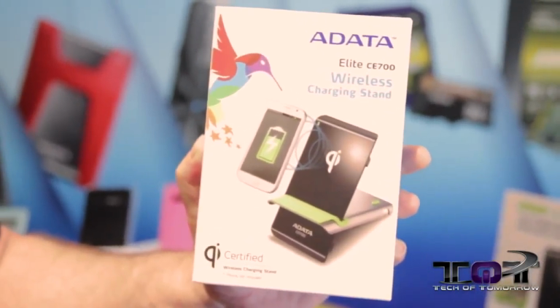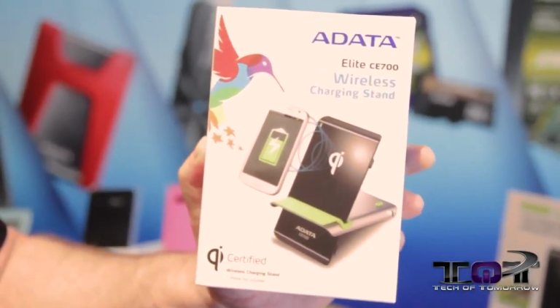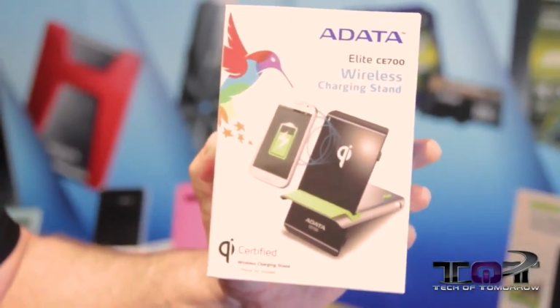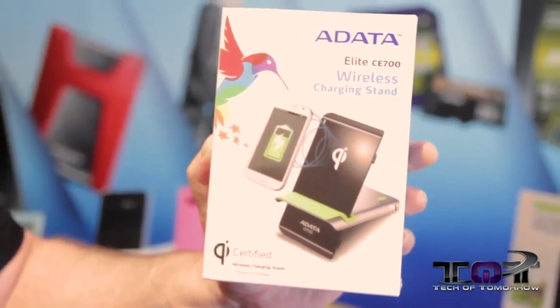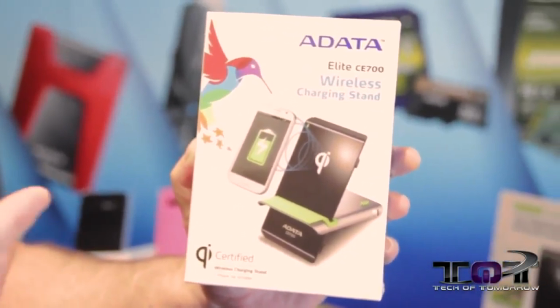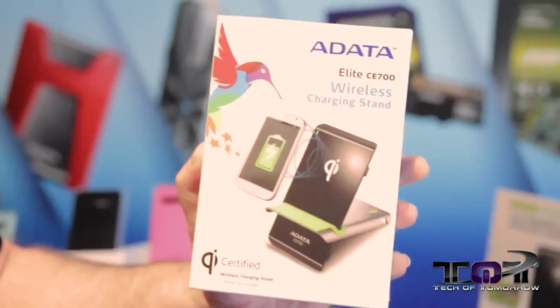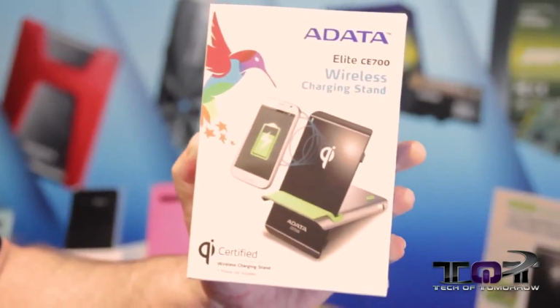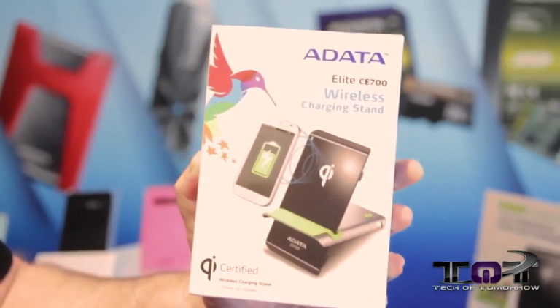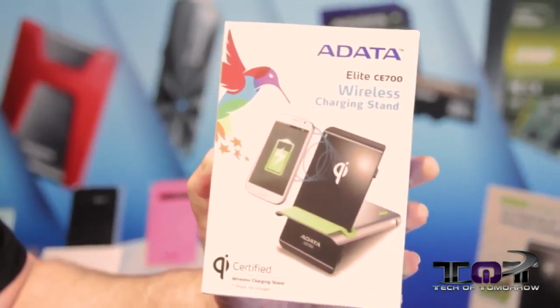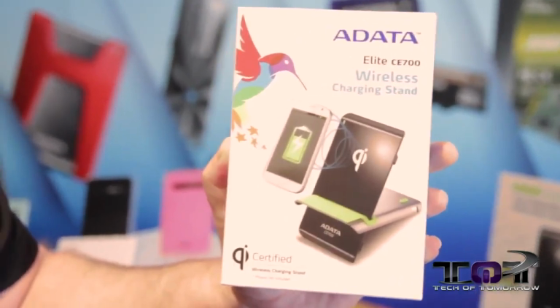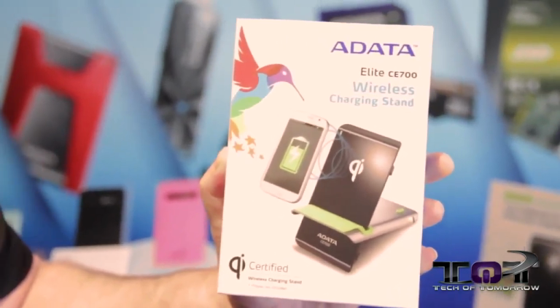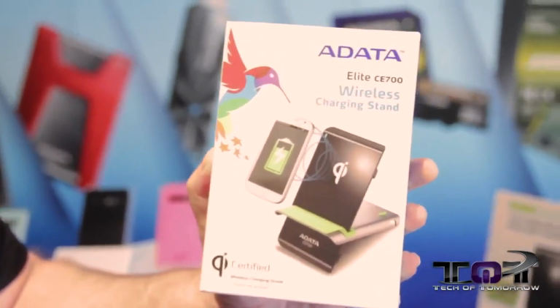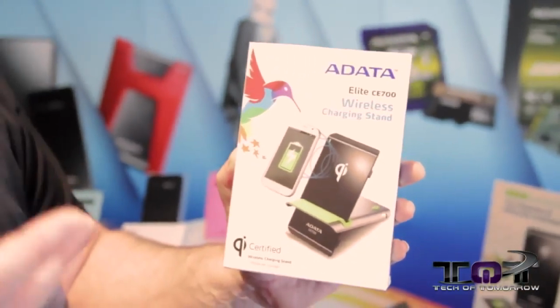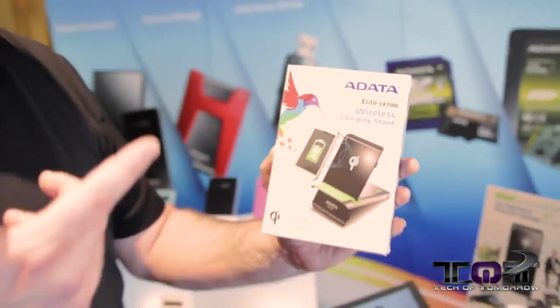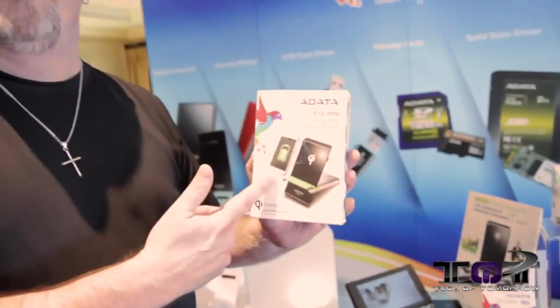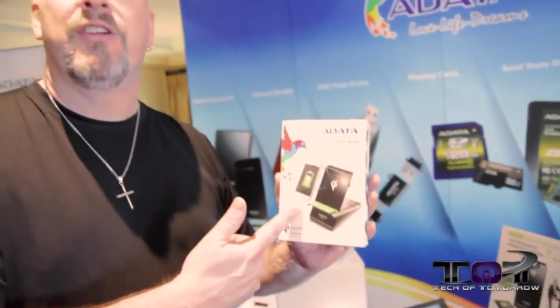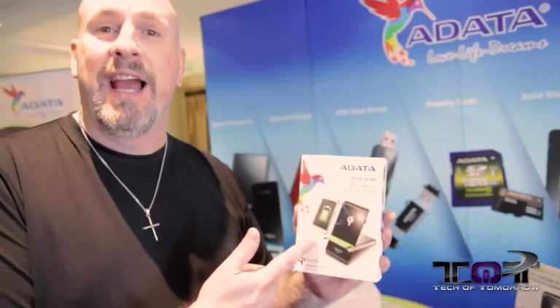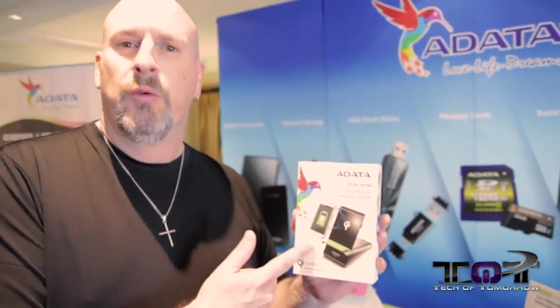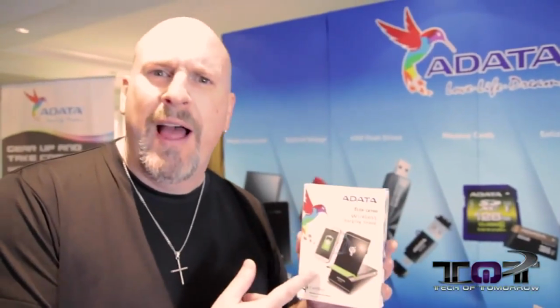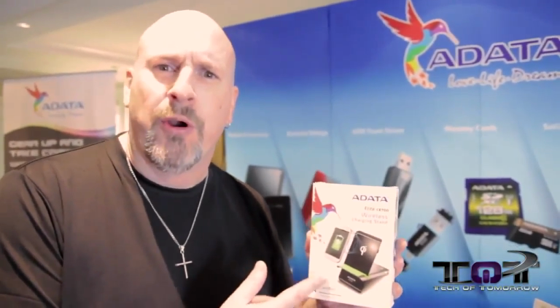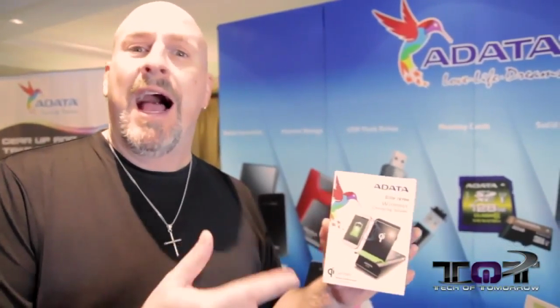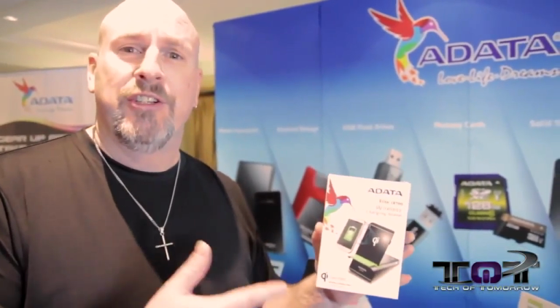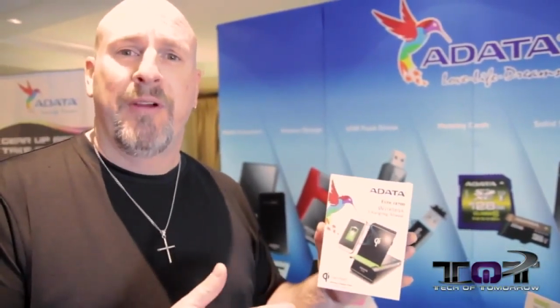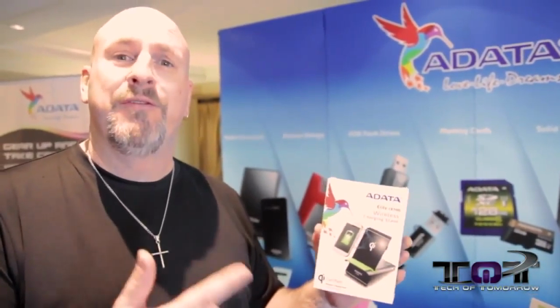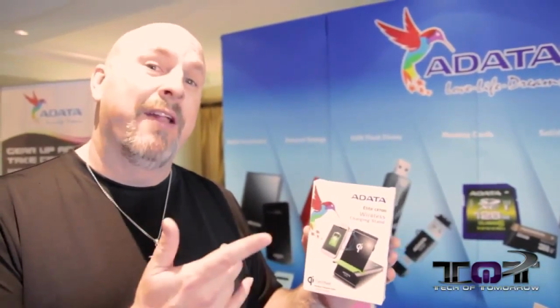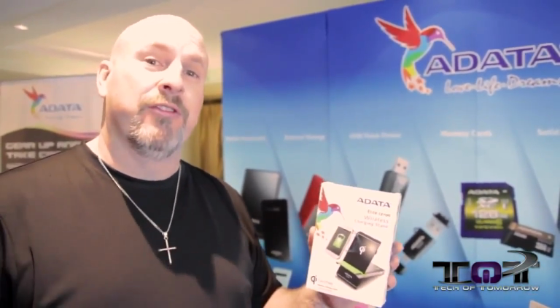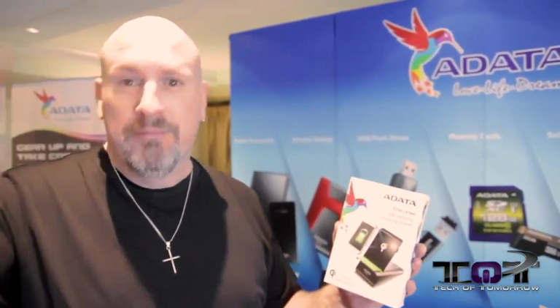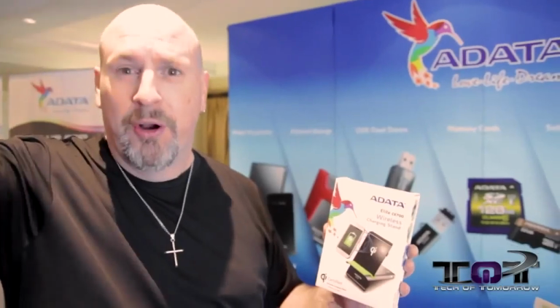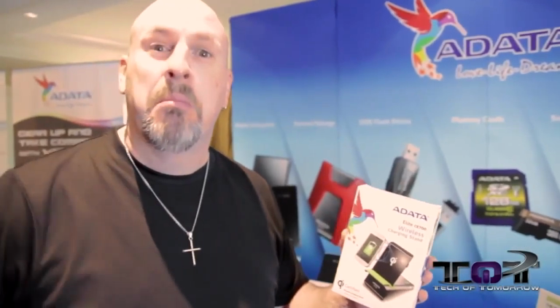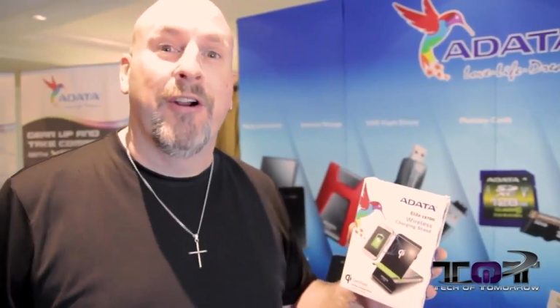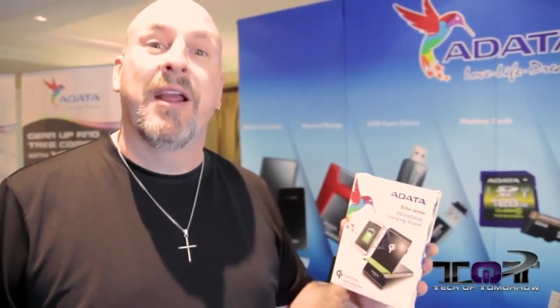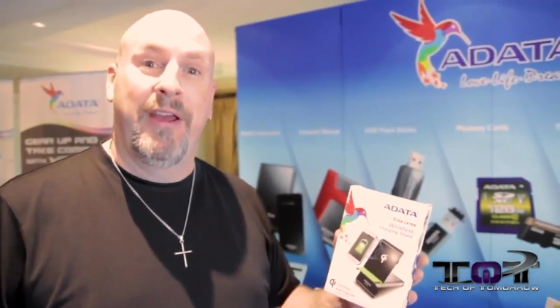That means you don't have to worry about a power charger or forgetting your plug — which I actually did coming to Vegas. I forgot my power plug for my phone, so if I had this product right now I could actually charge my phone without having to lug anything around.